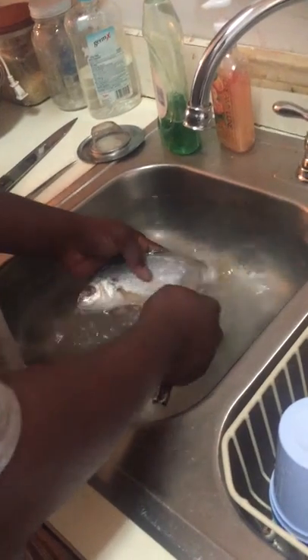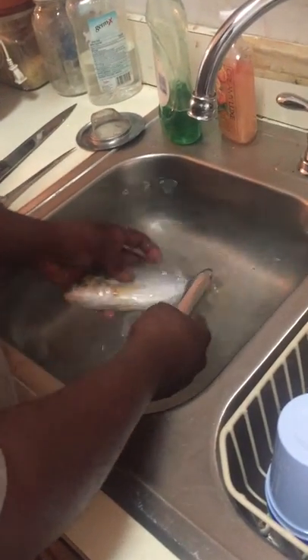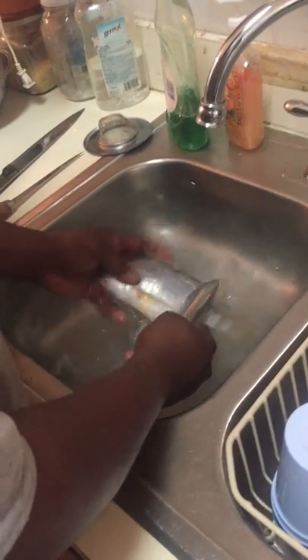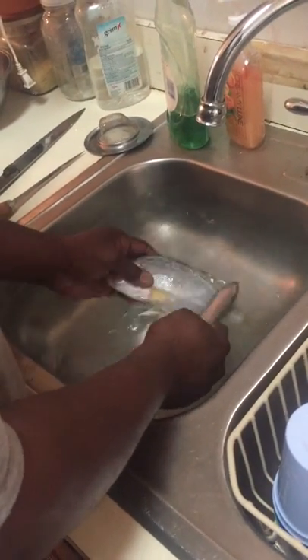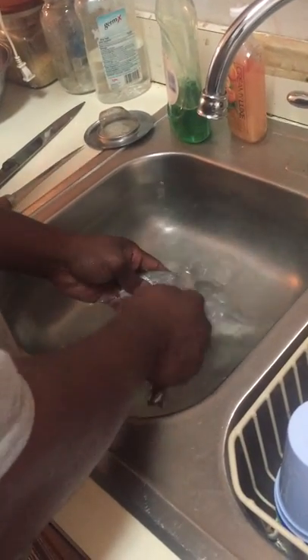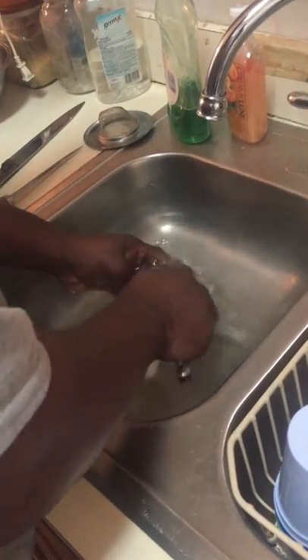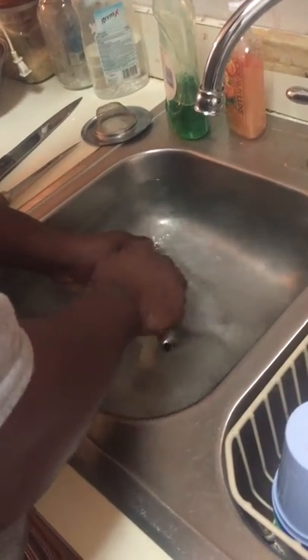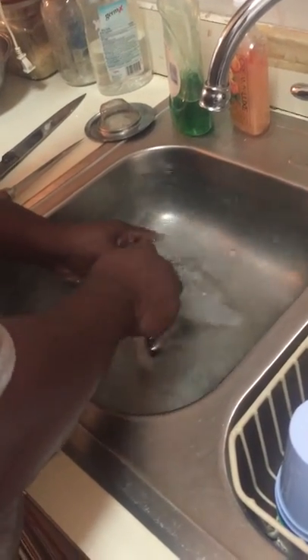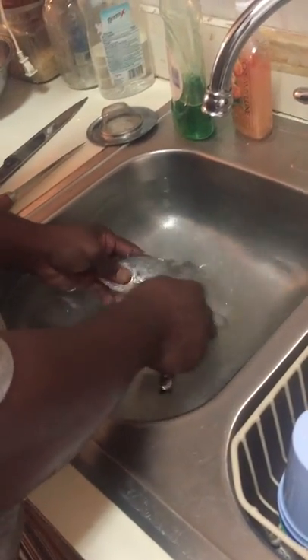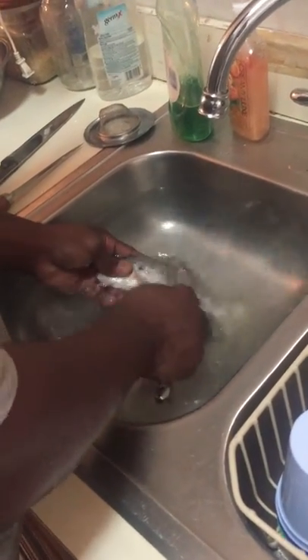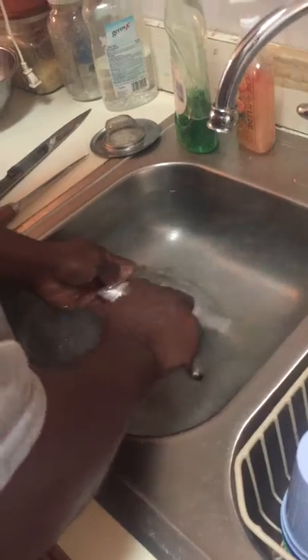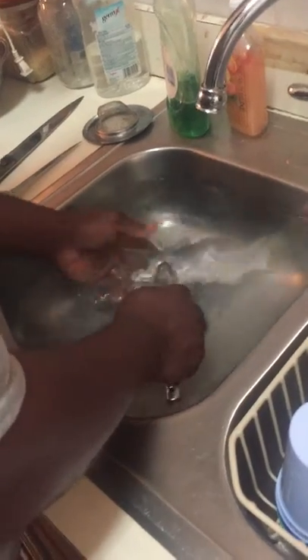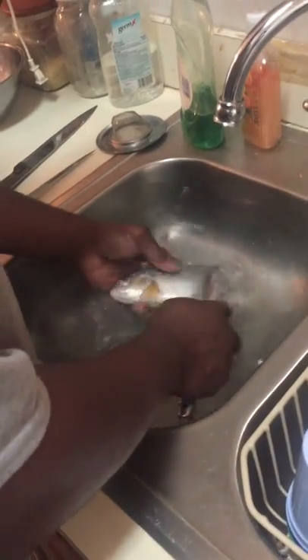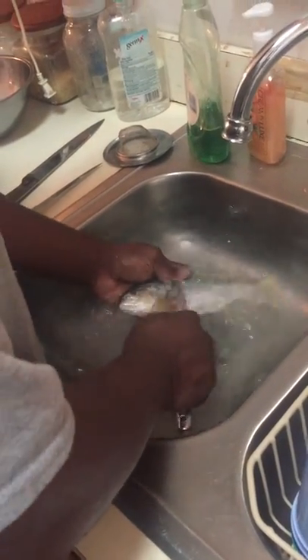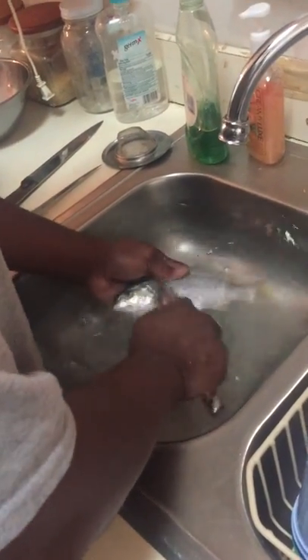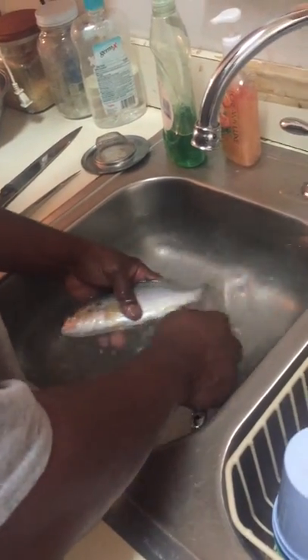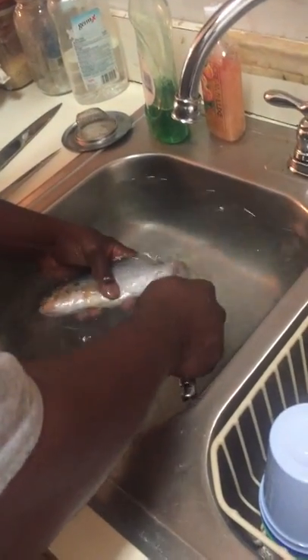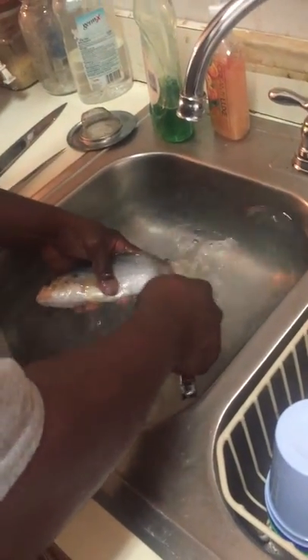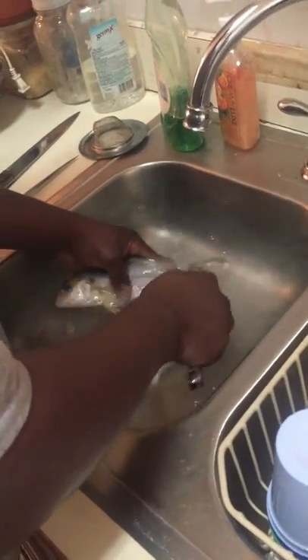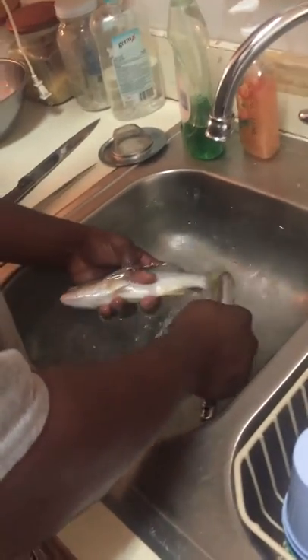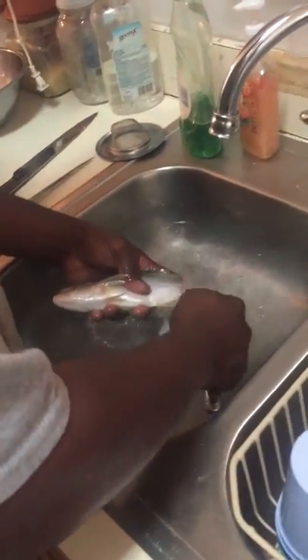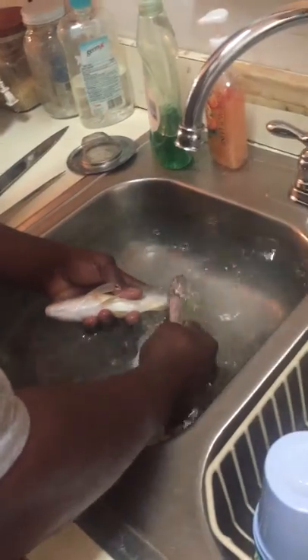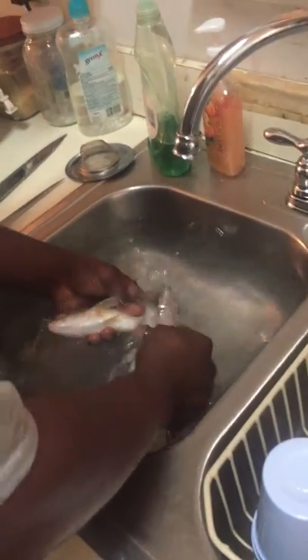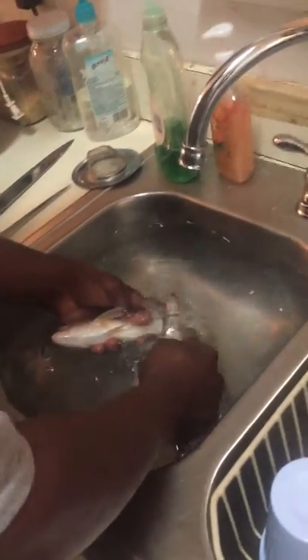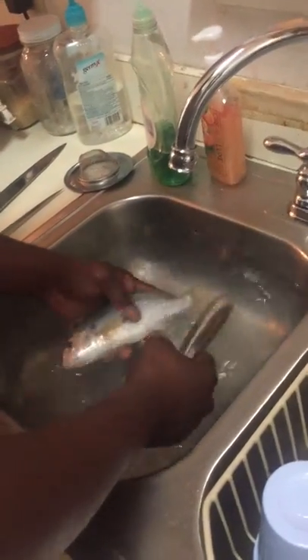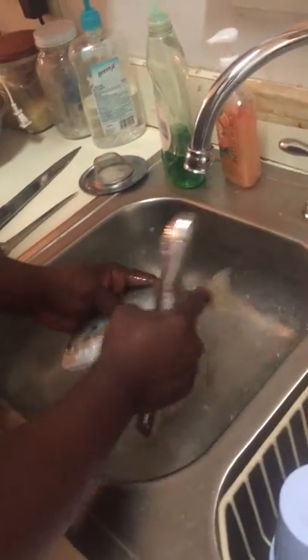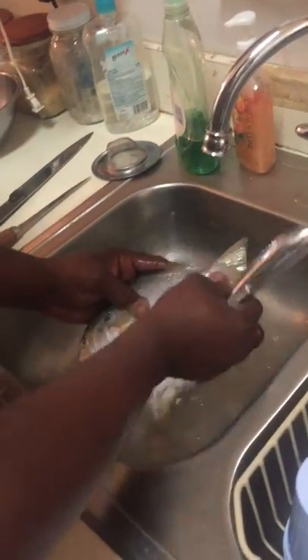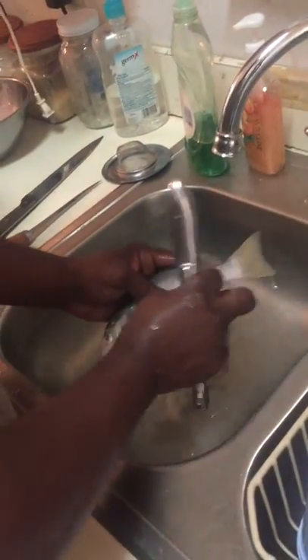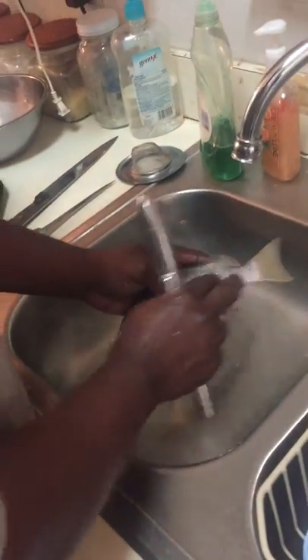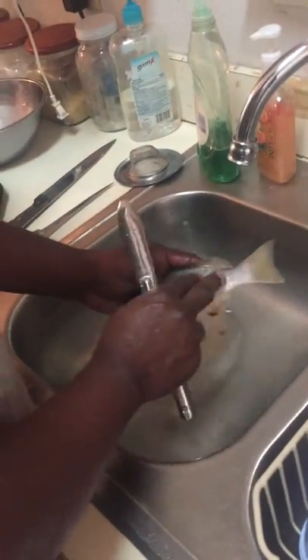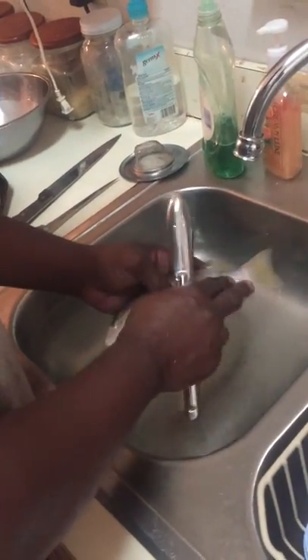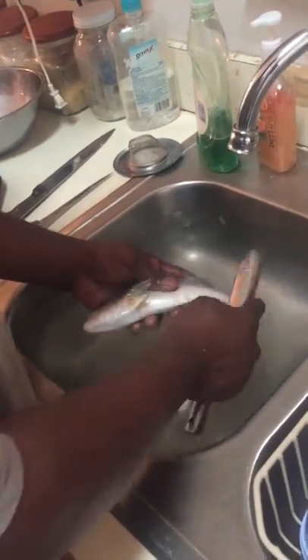Be careful not to stick yourself with the fins. And of course you can rub the fish to make sure you get all the scales off.